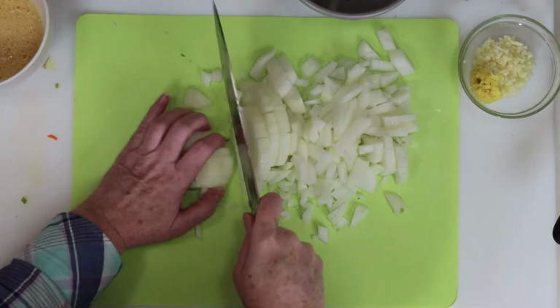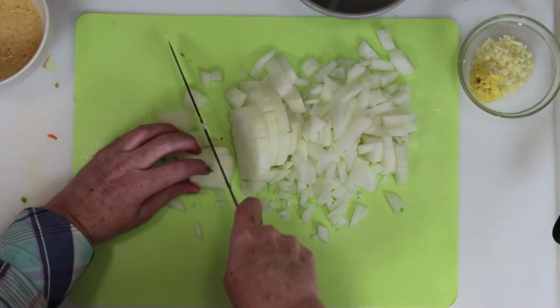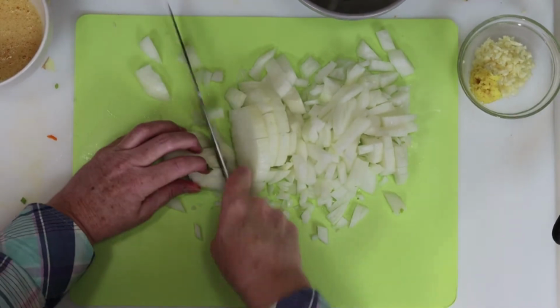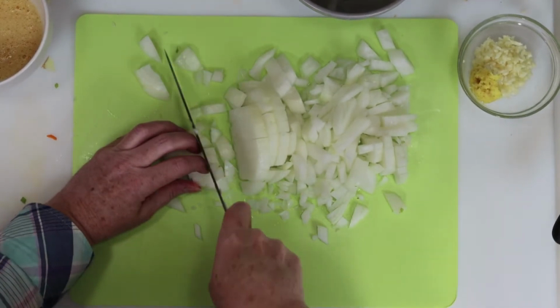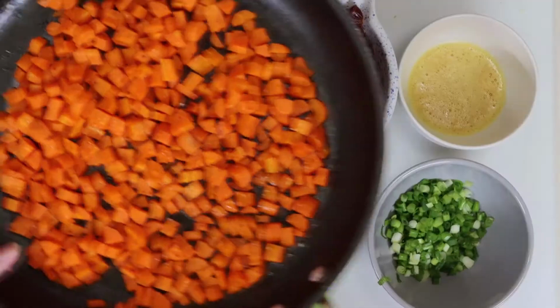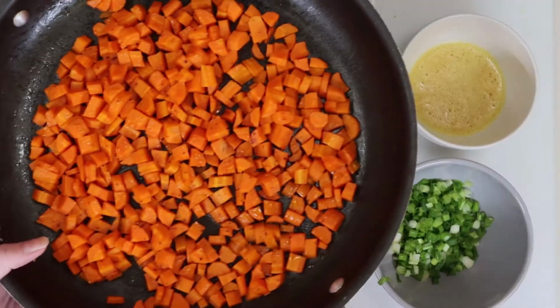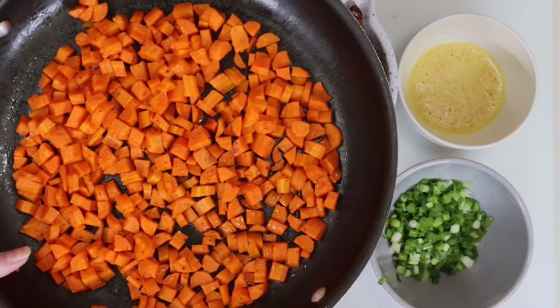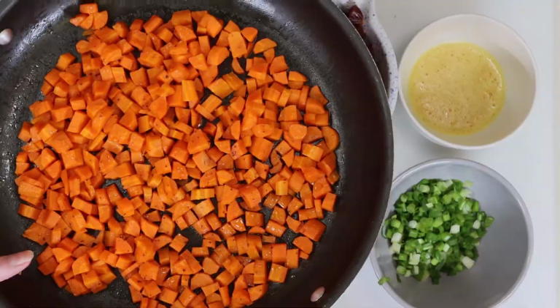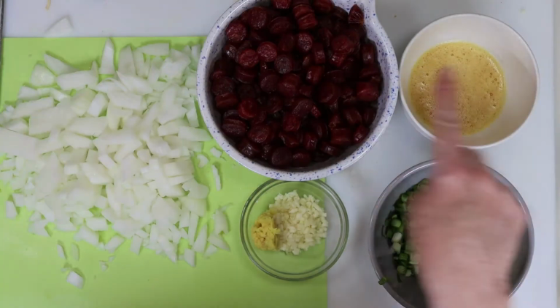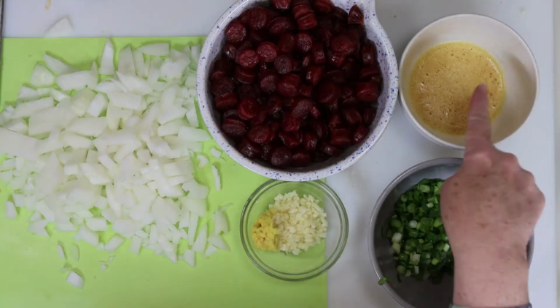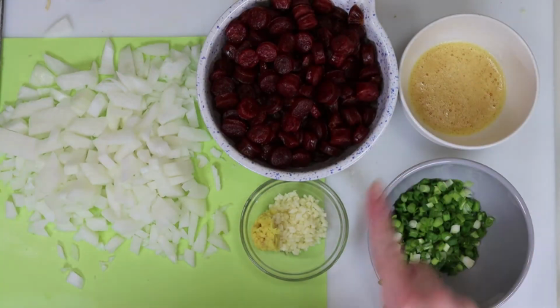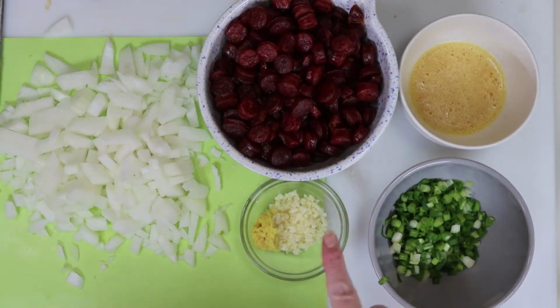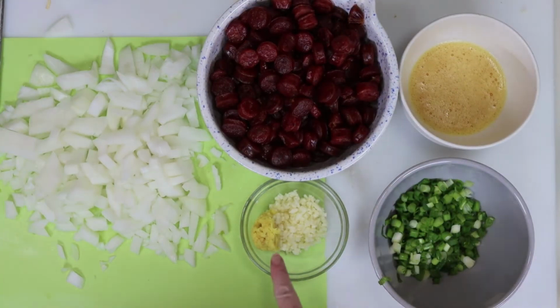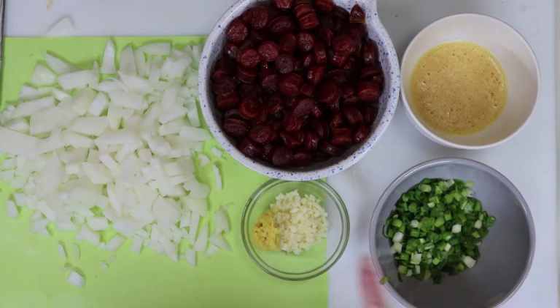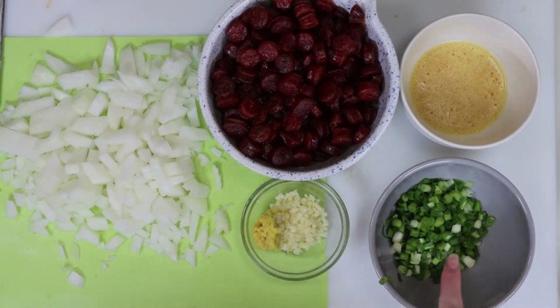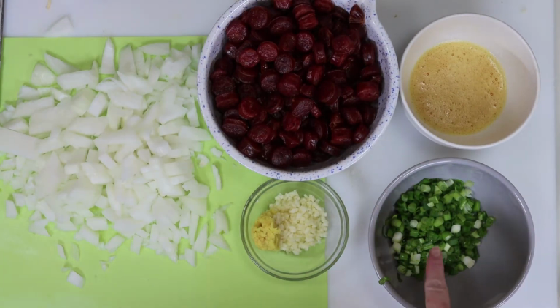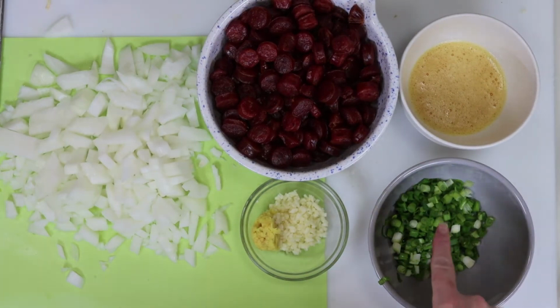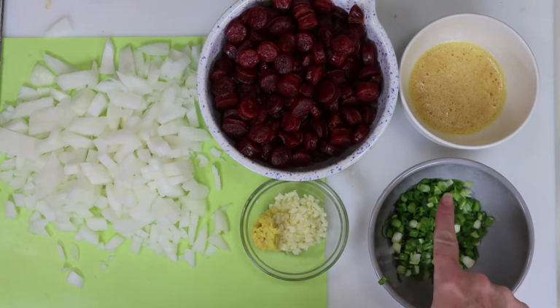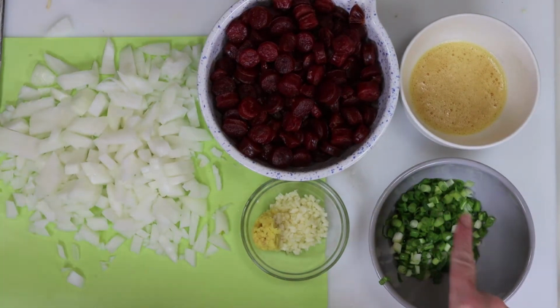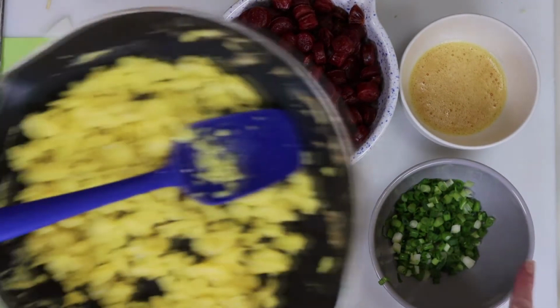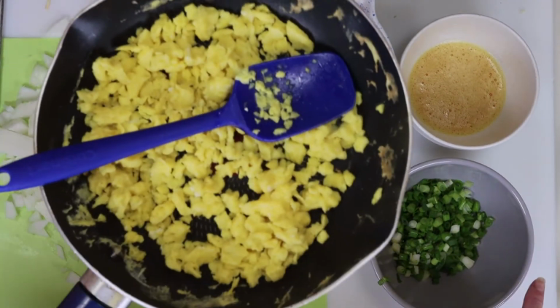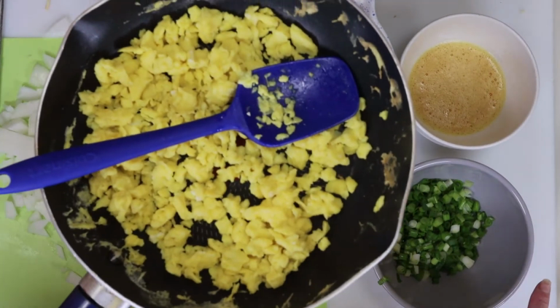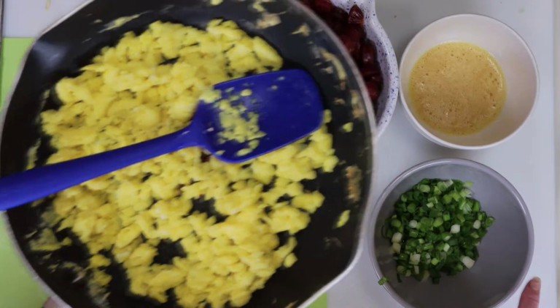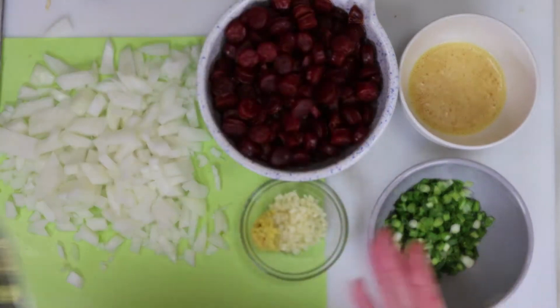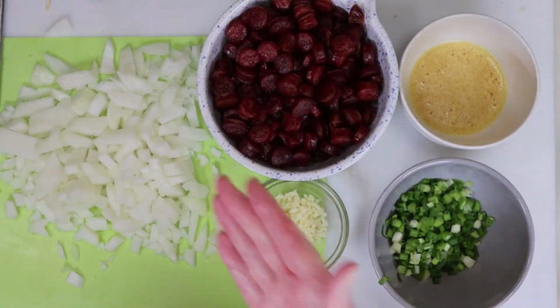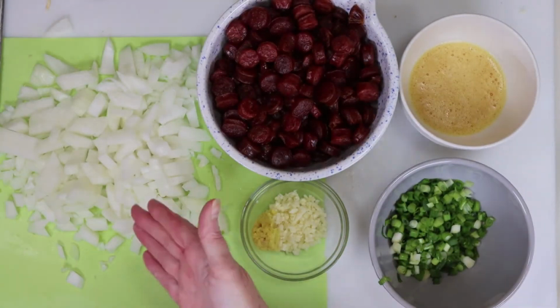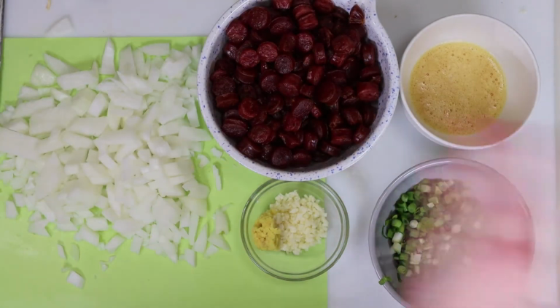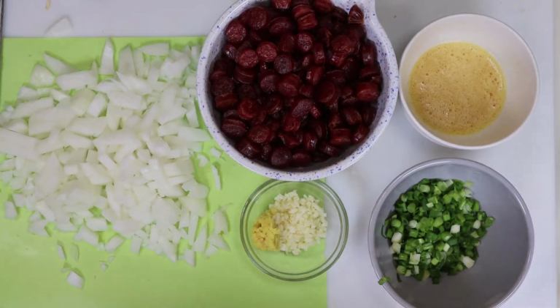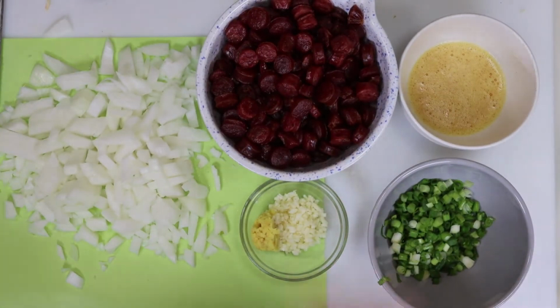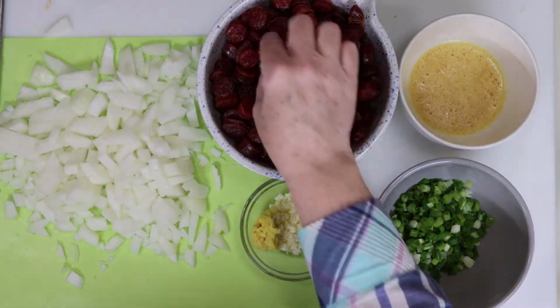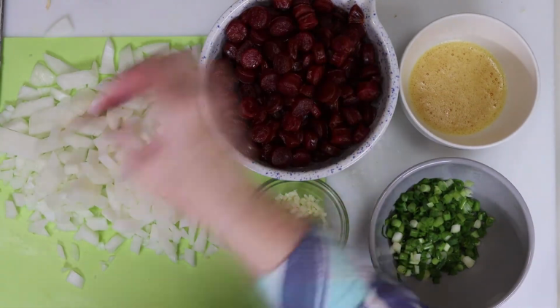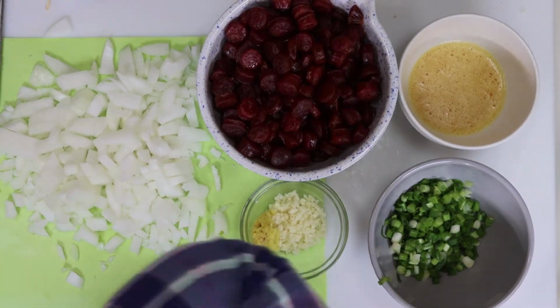So we've got our cooked carrots, Chinese sausage, raw egg, garlic and ginger, scallion, the scrambled eggs, and our diced onion. And feel free to treat yourself to a piece of sausage here.